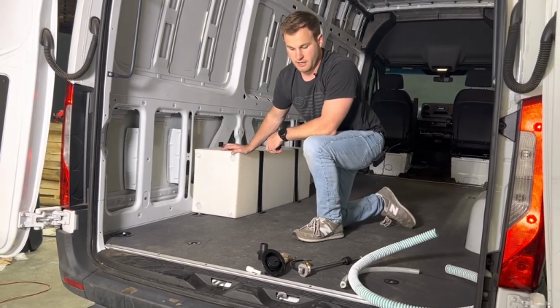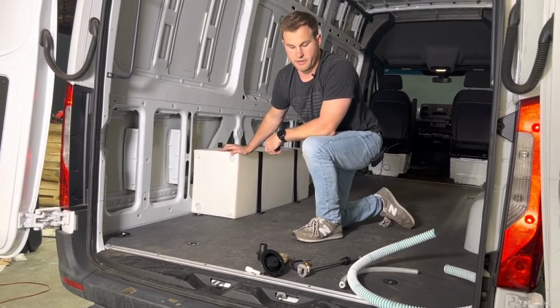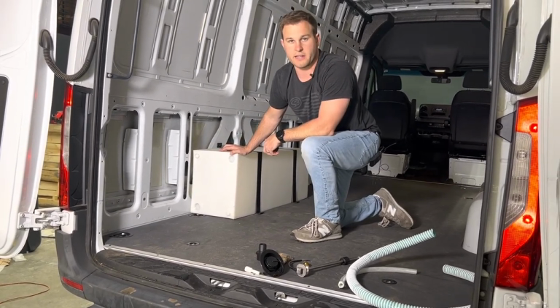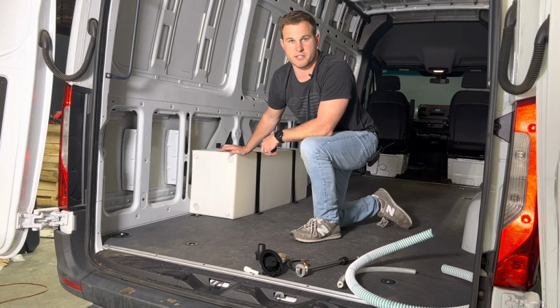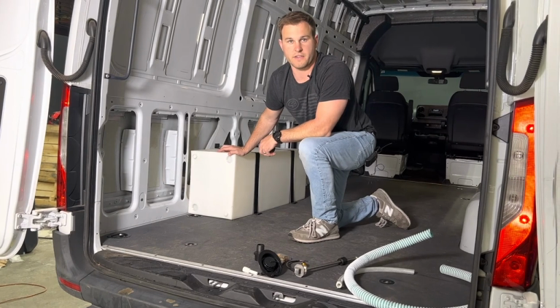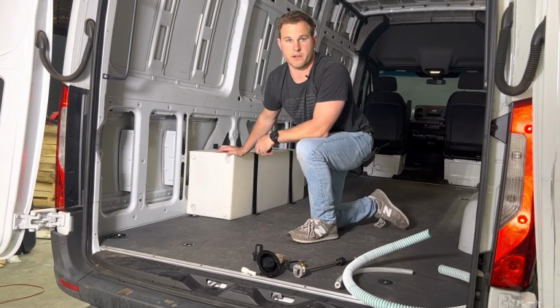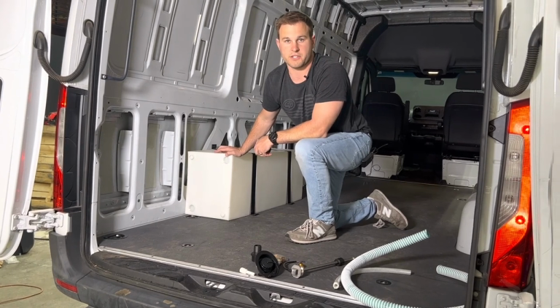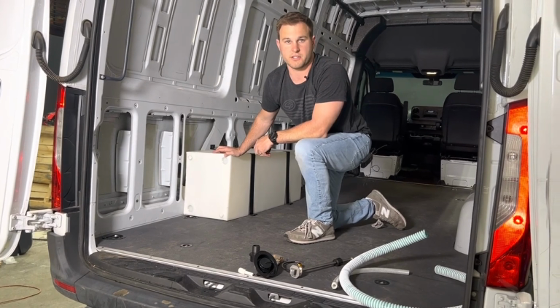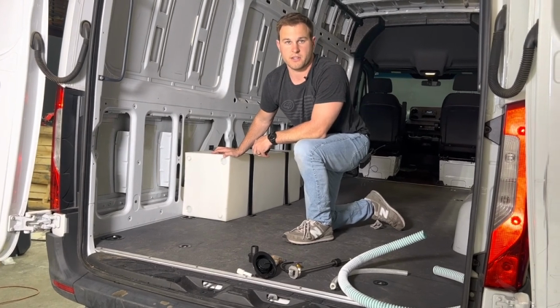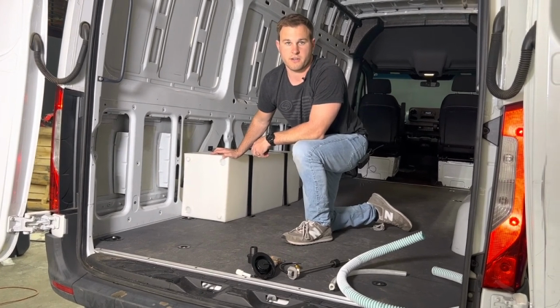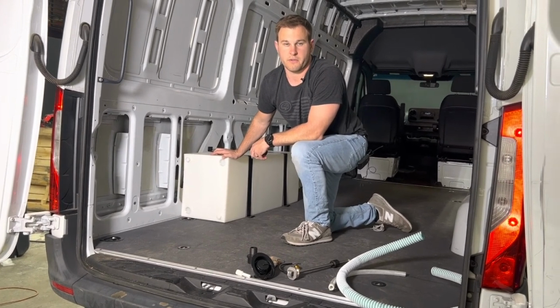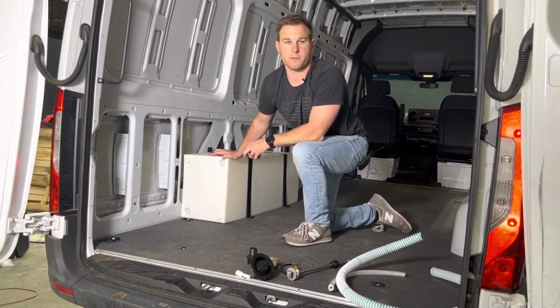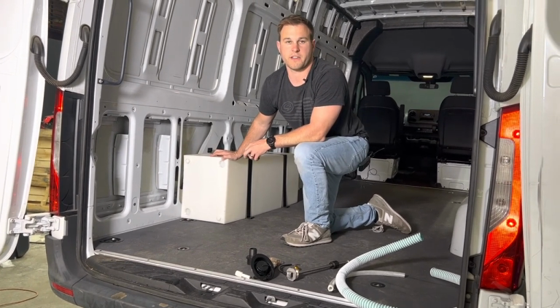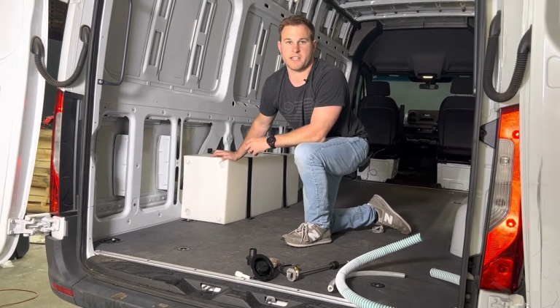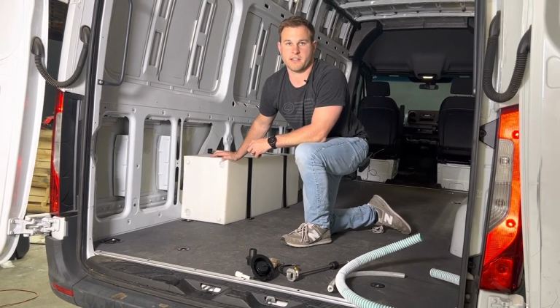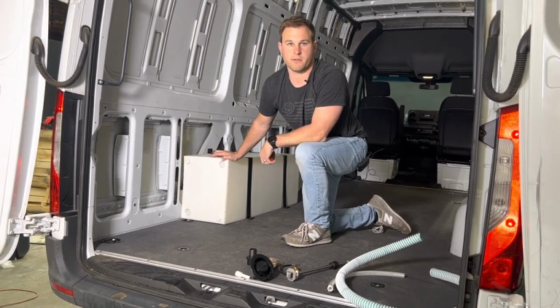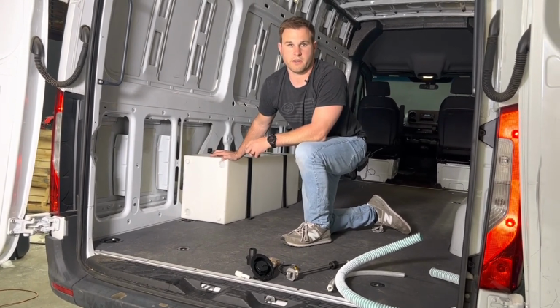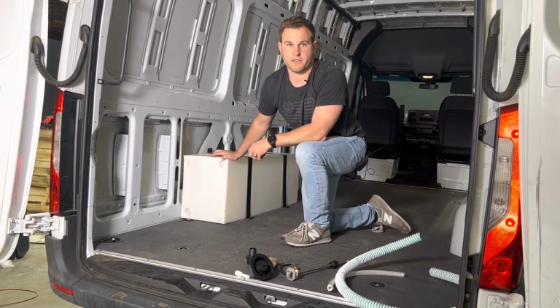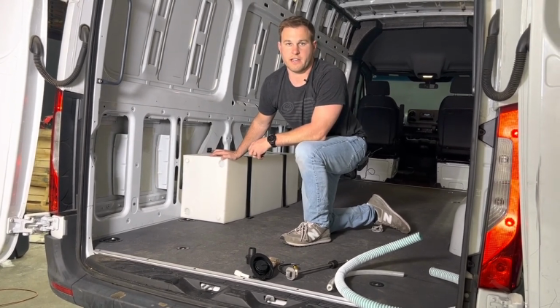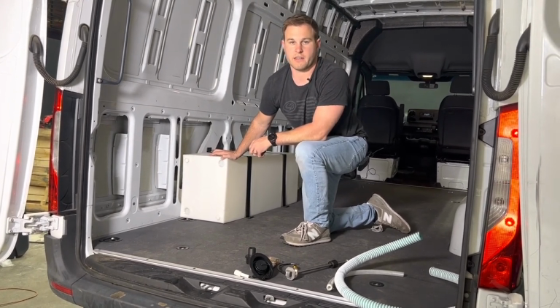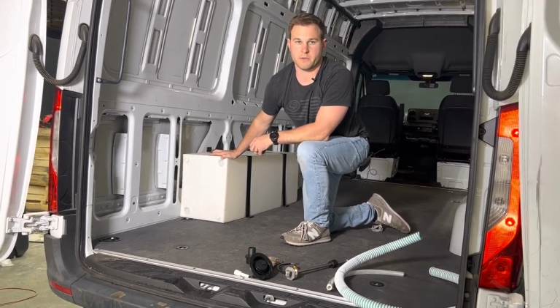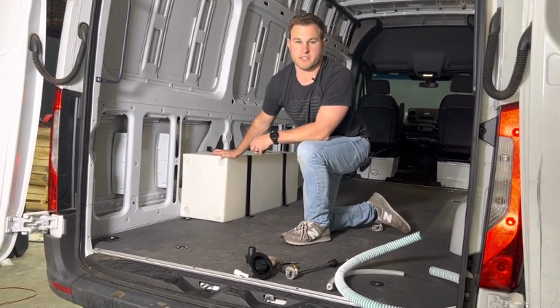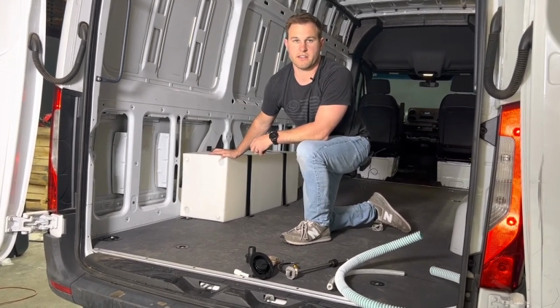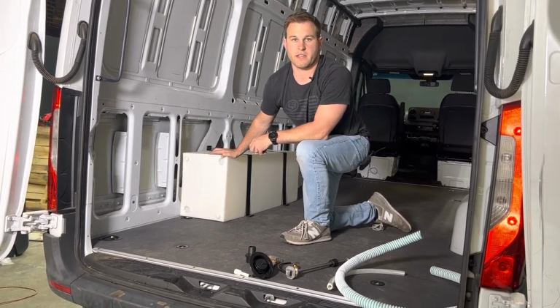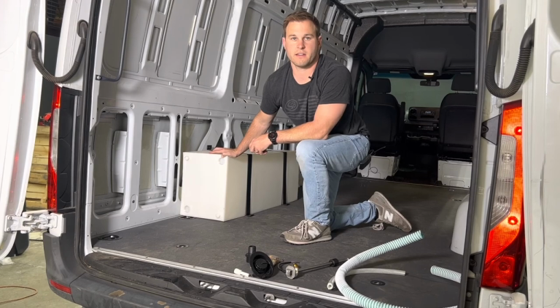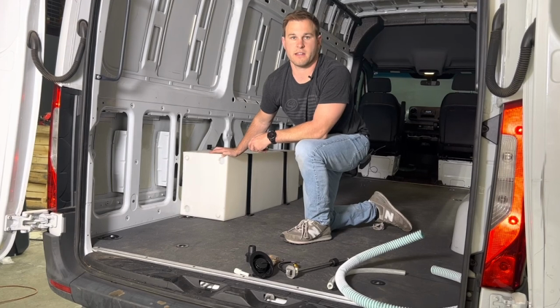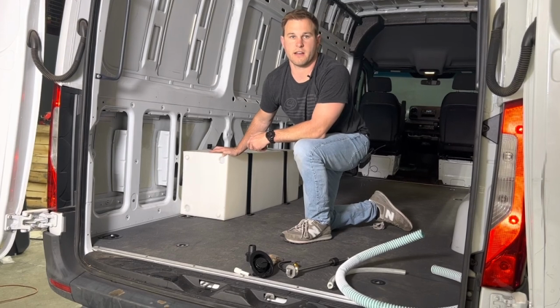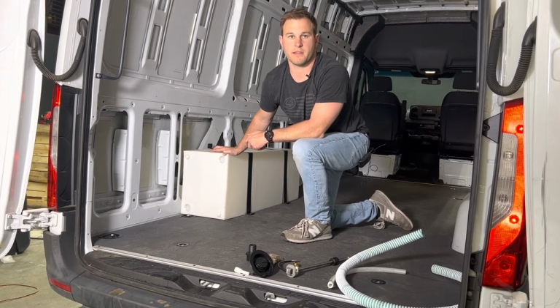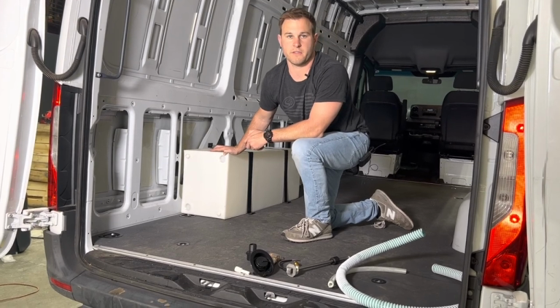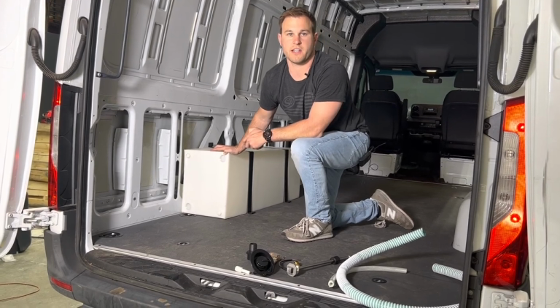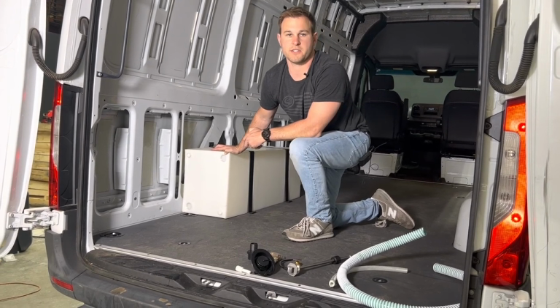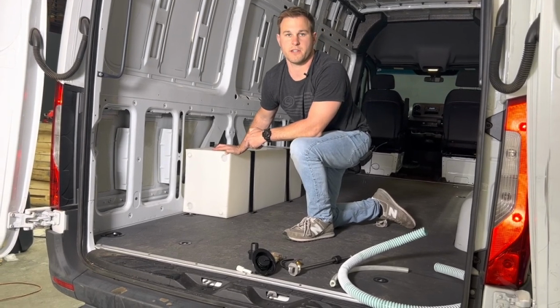Let us know if you have any questions. We have a whole bunch of other tanks that go under the van as well as inside of the van. Thank you for your time watching the video.